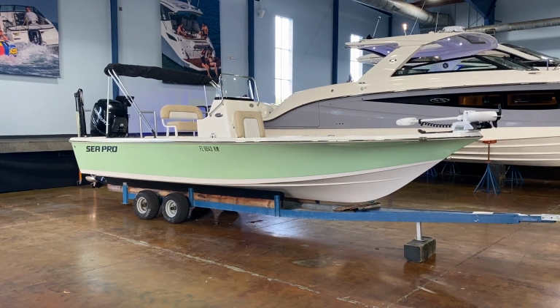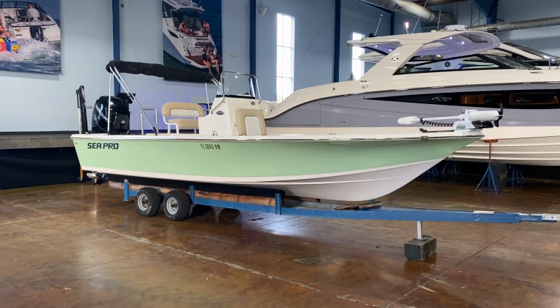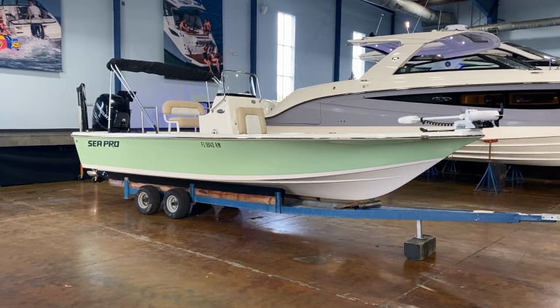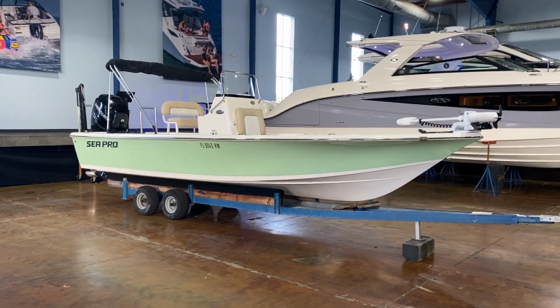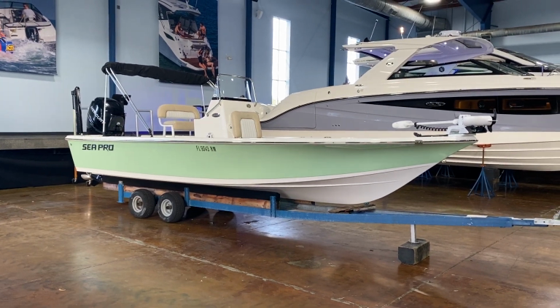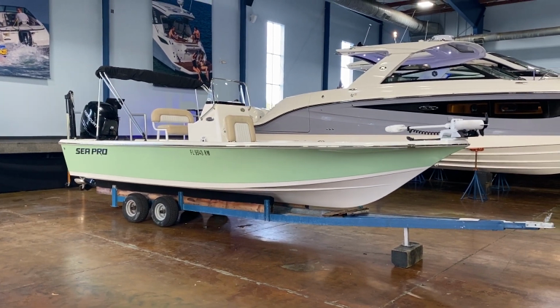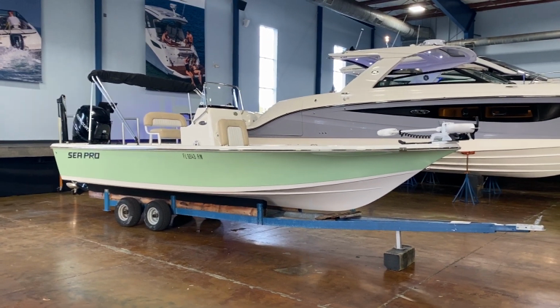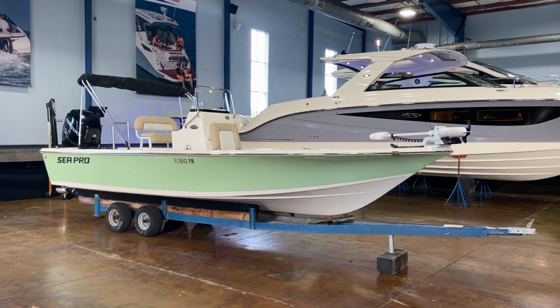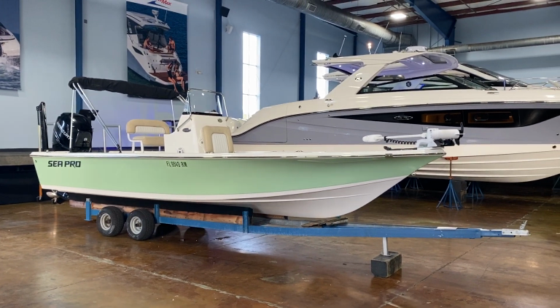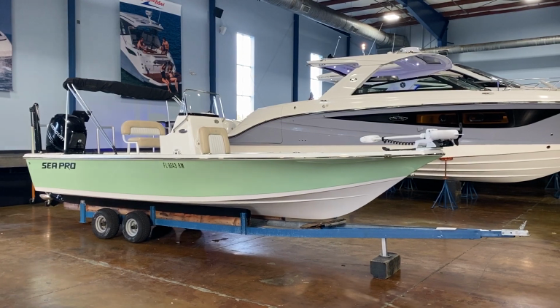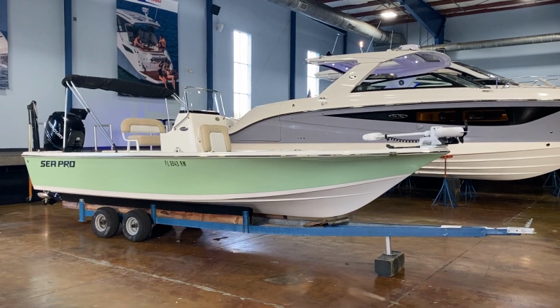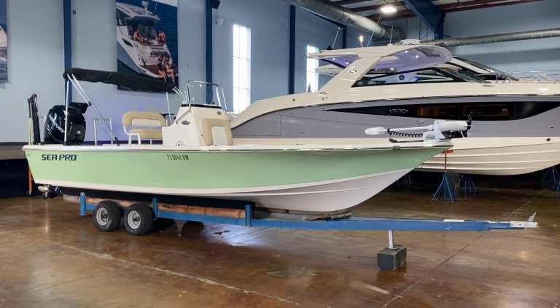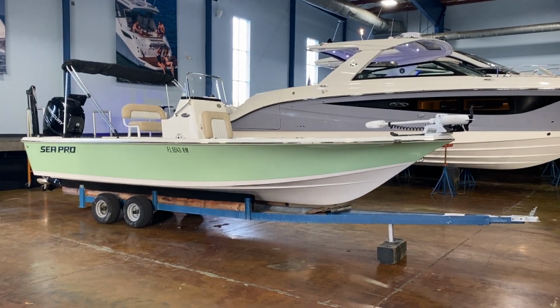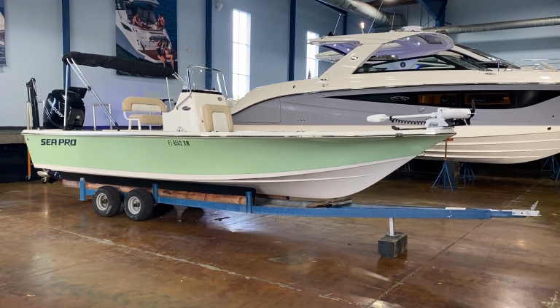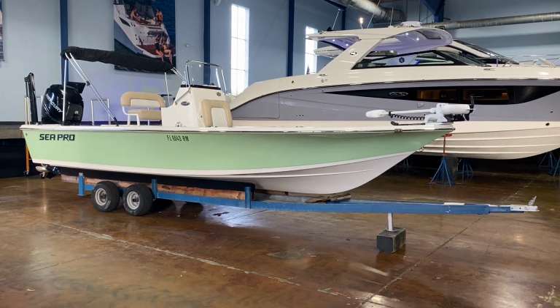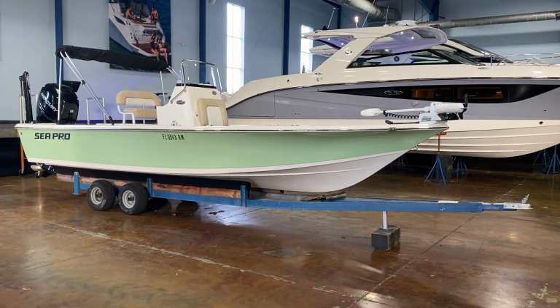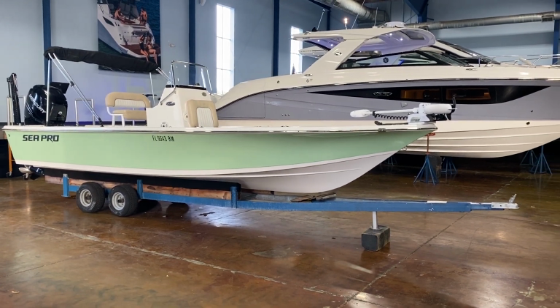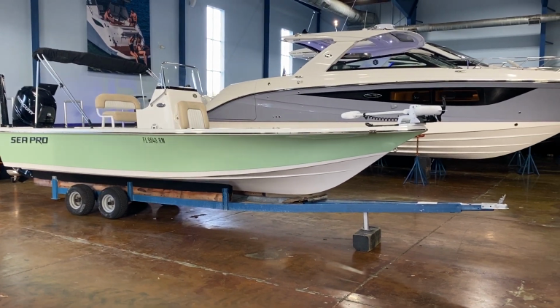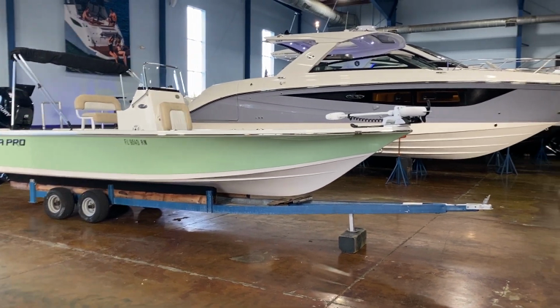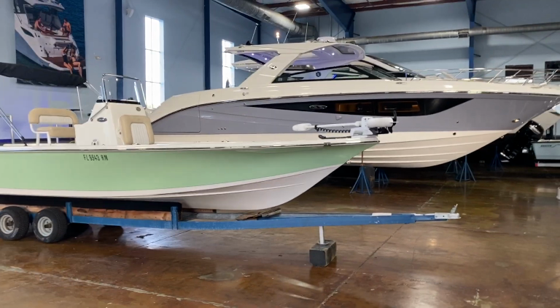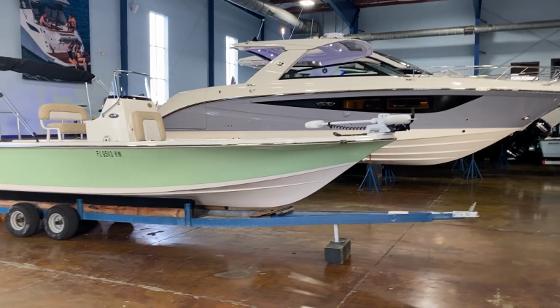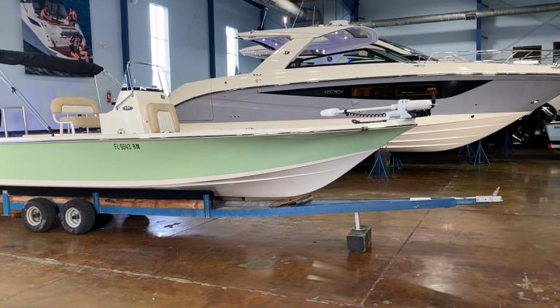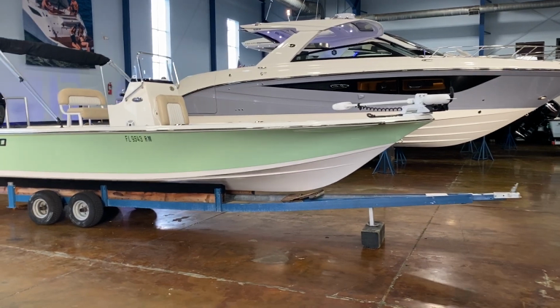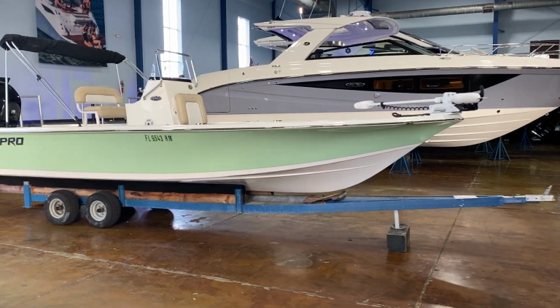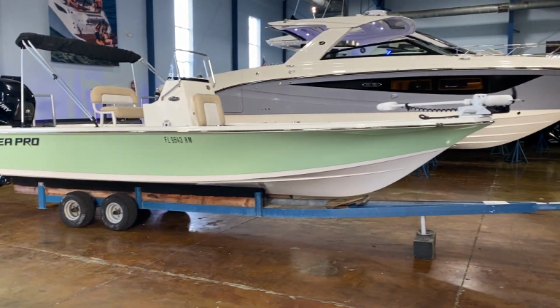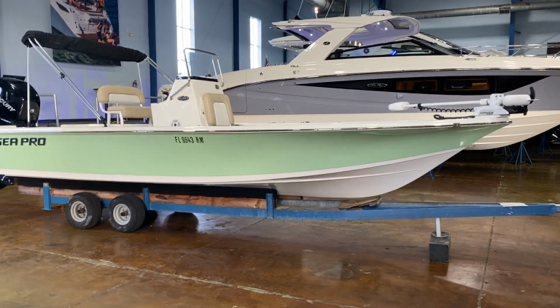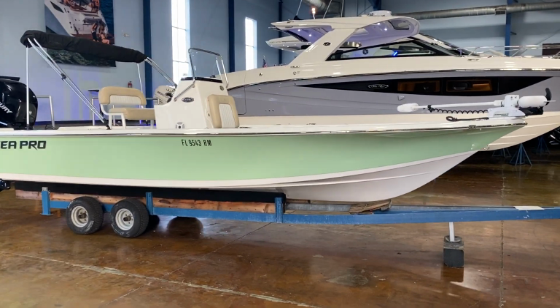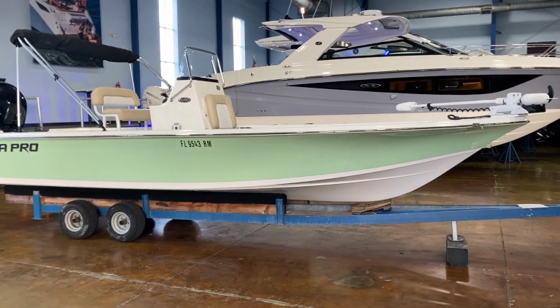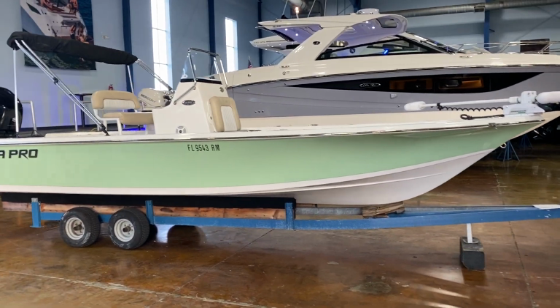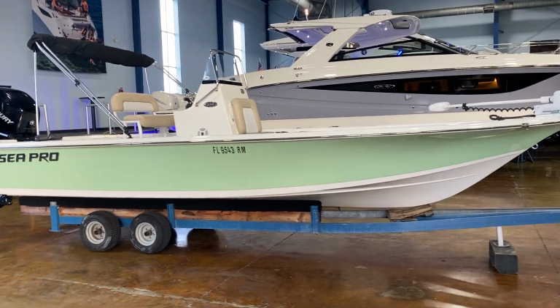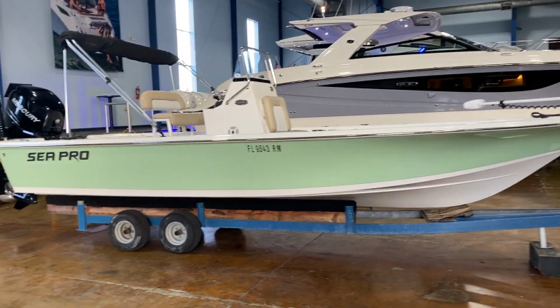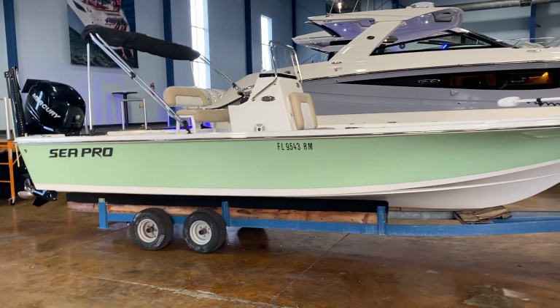Welcome to MarineMax here in Clearwater. Today we're standing in our beautiful showroom and I'm going to be featuring a SeaPro 228. This boat just came in on trade. It is a 2017 with only 116 hours.